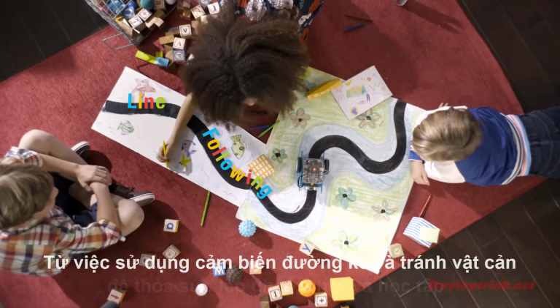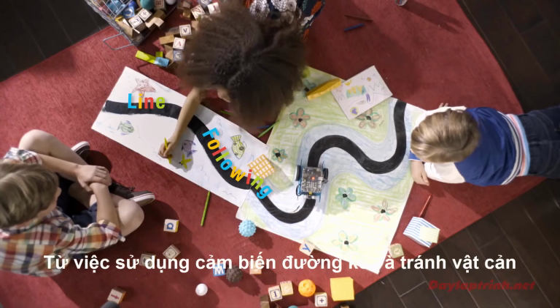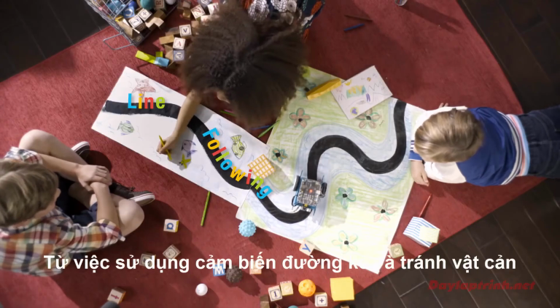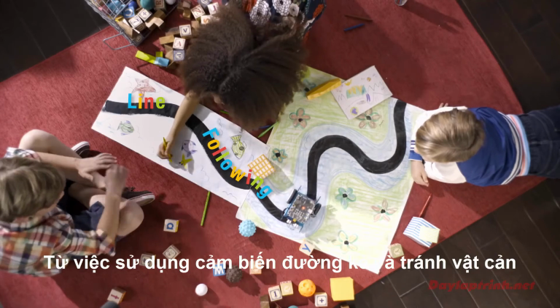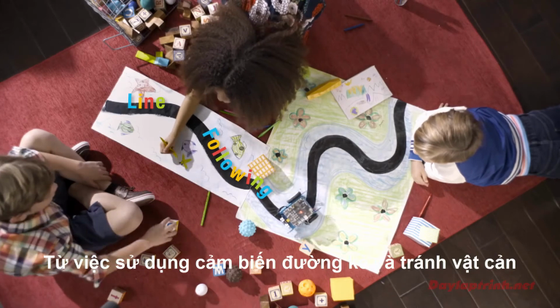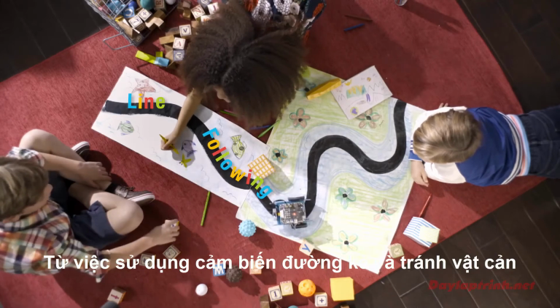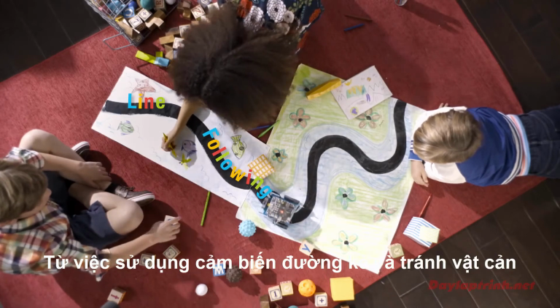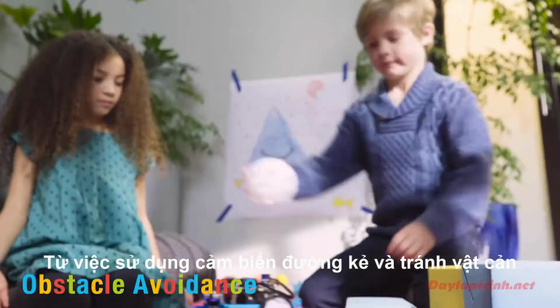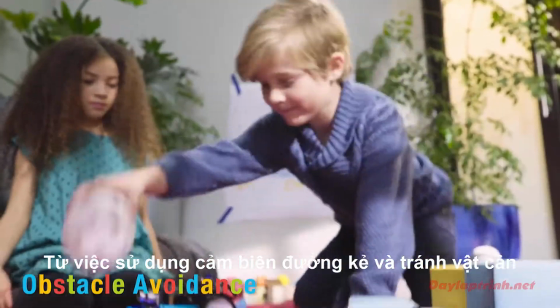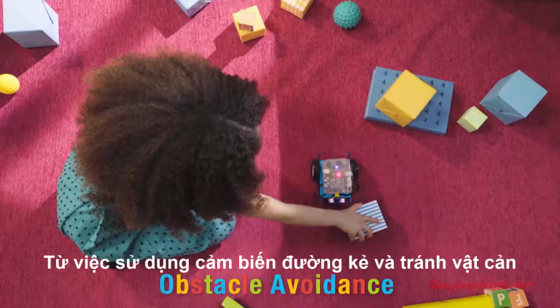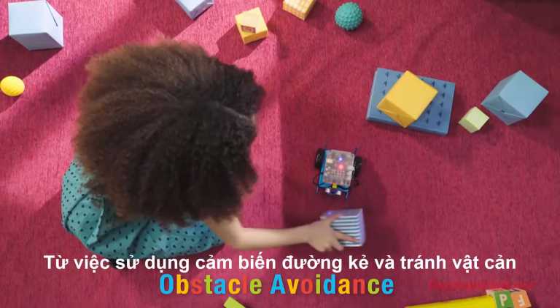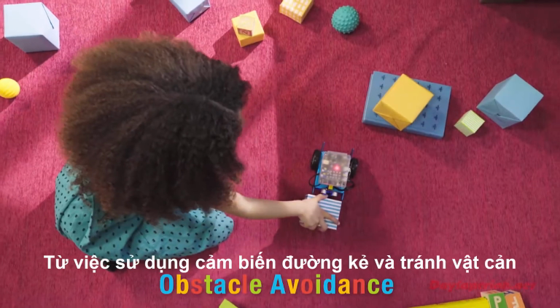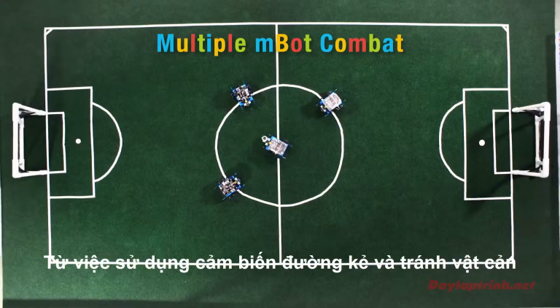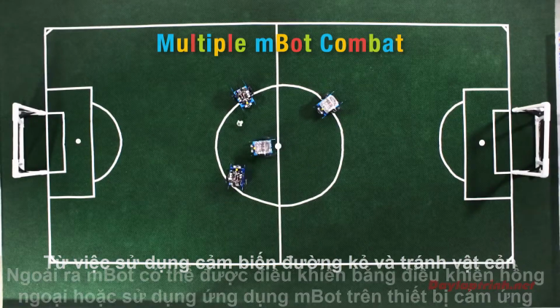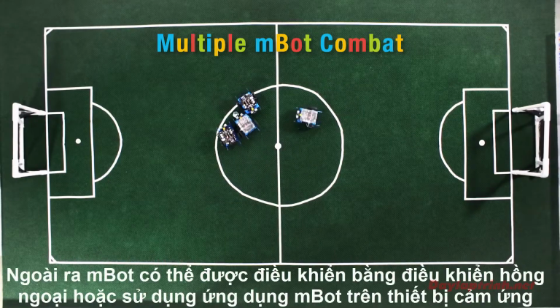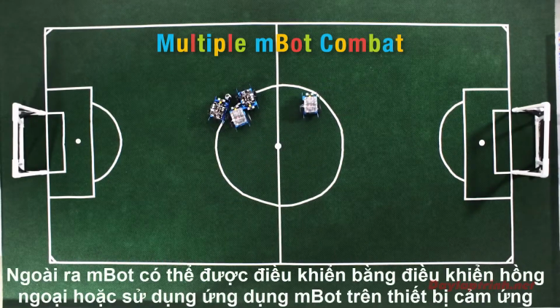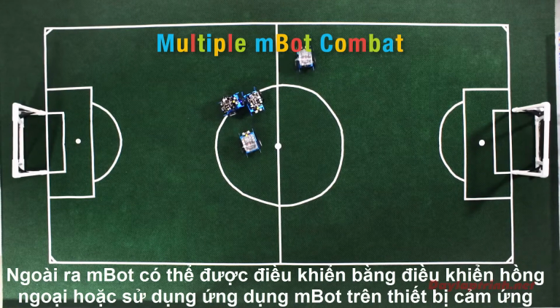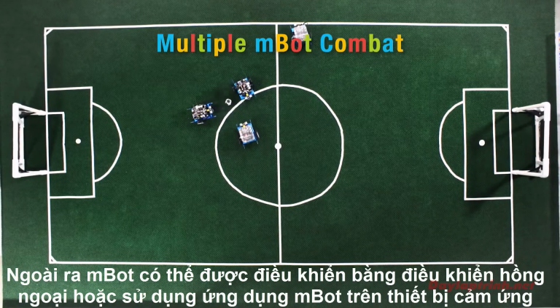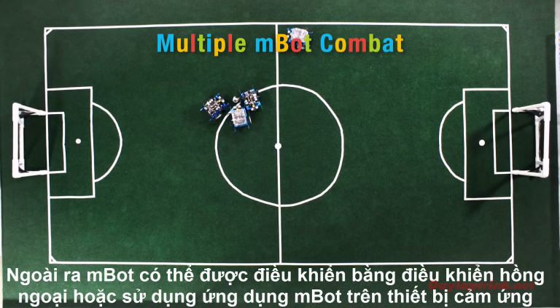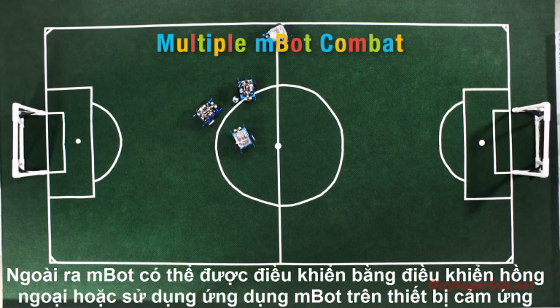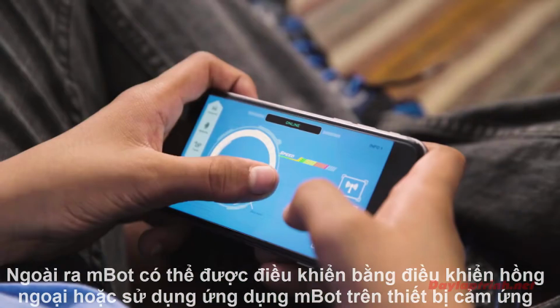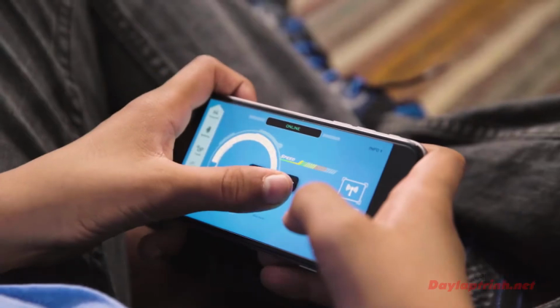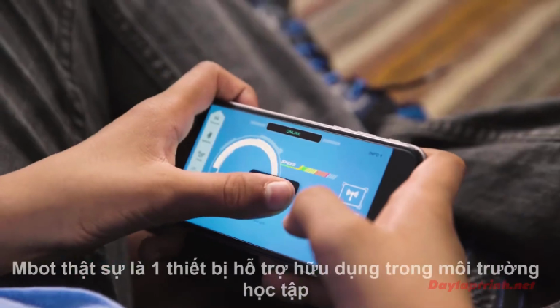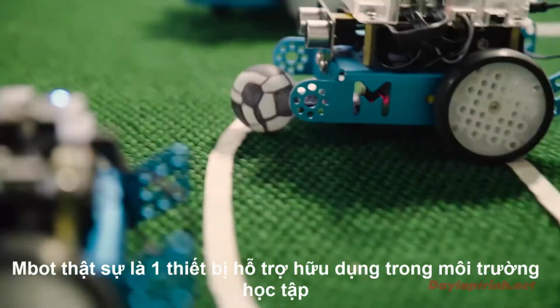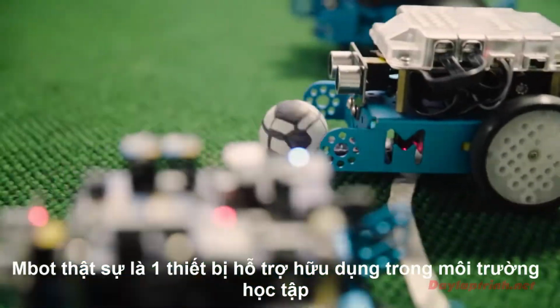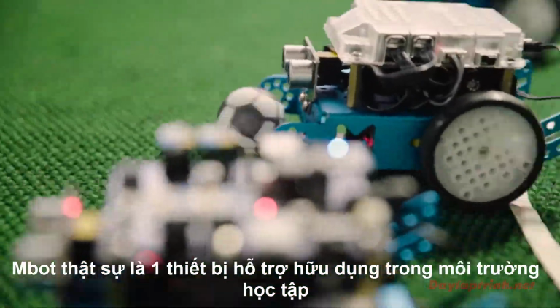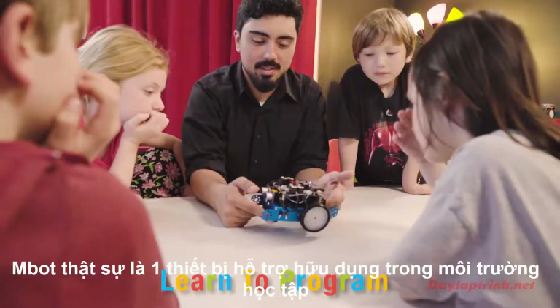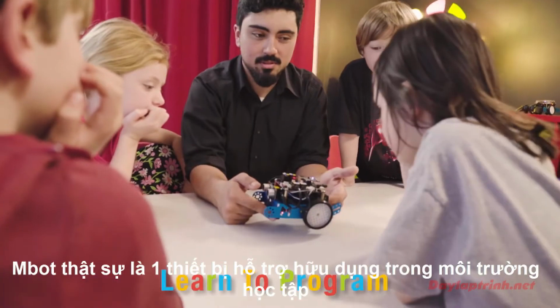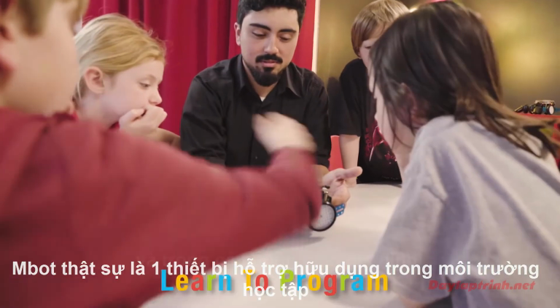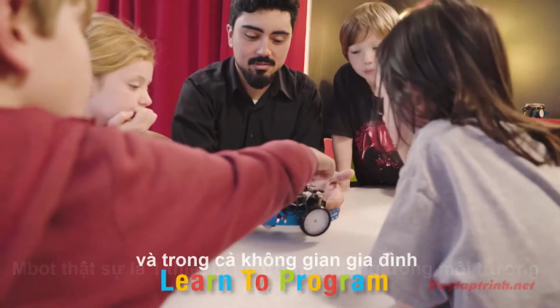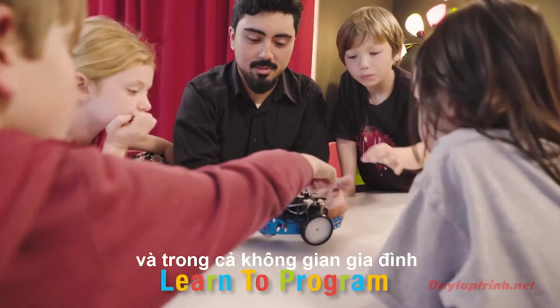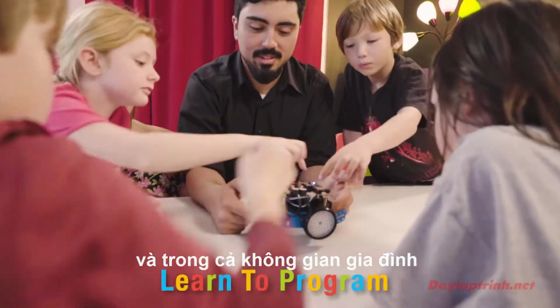From sensors used to follow complex line formations and avoid obstacles to multifaceted remote controls using the MBOT app, MBOT is the perfect addition to any classroom environment or family scenario.